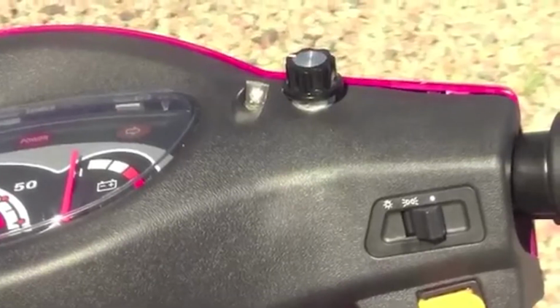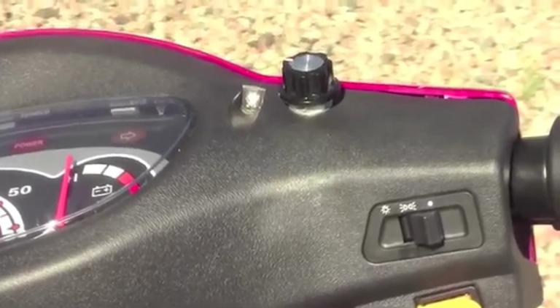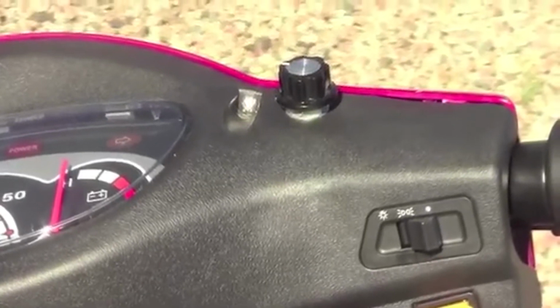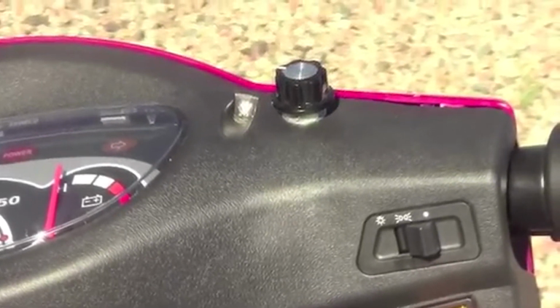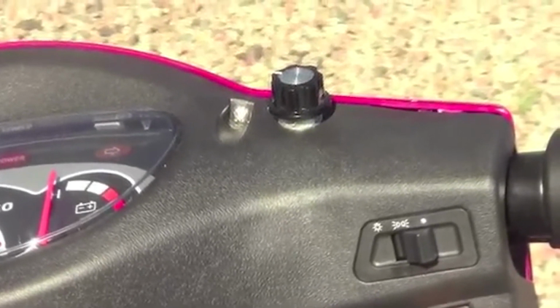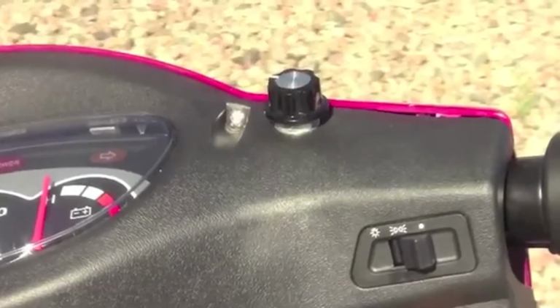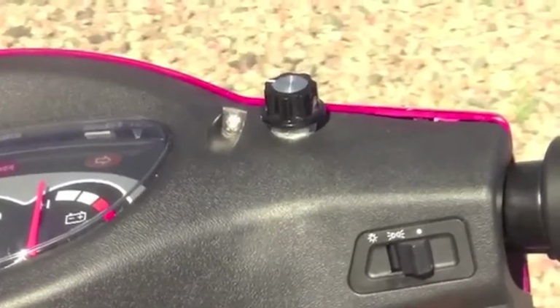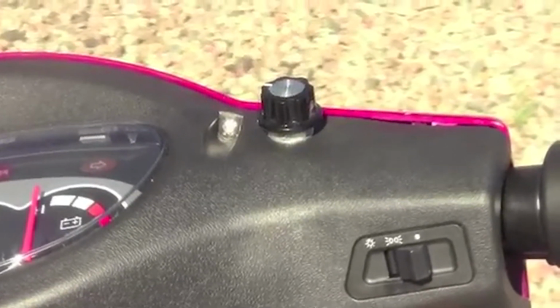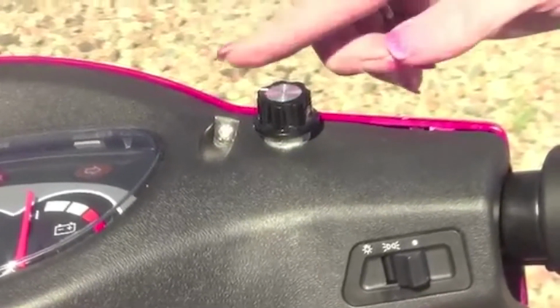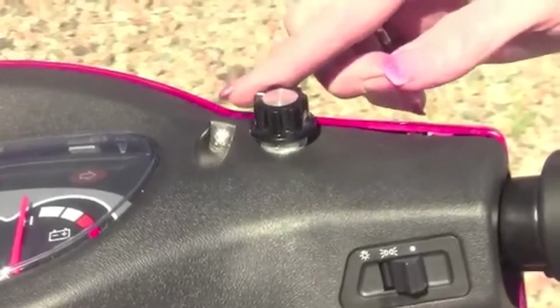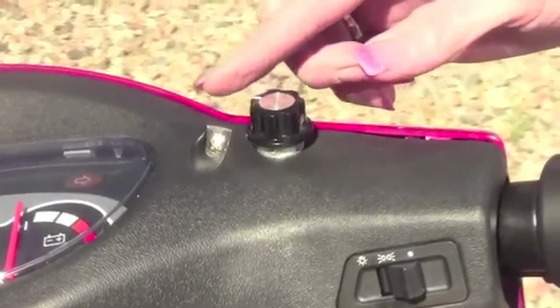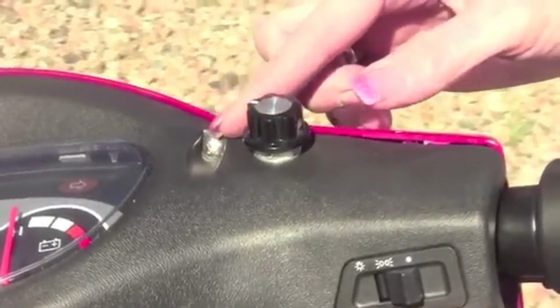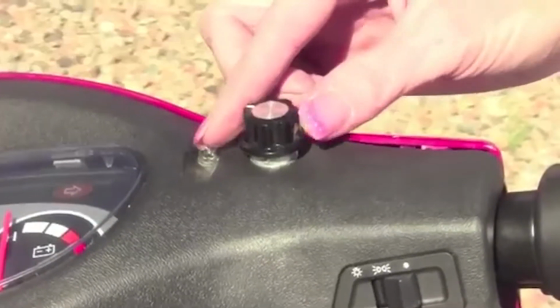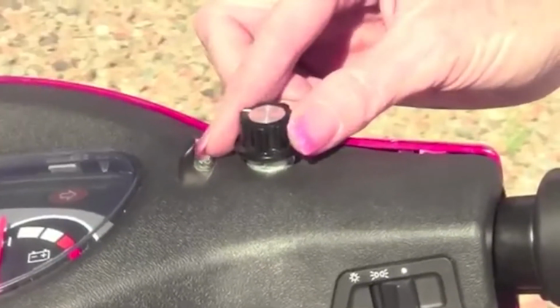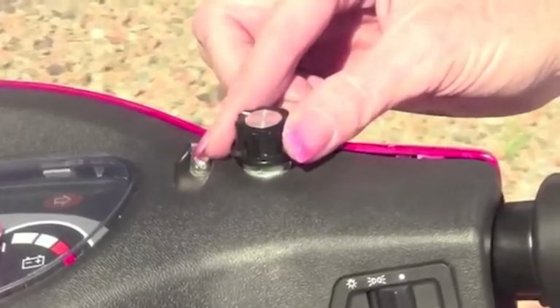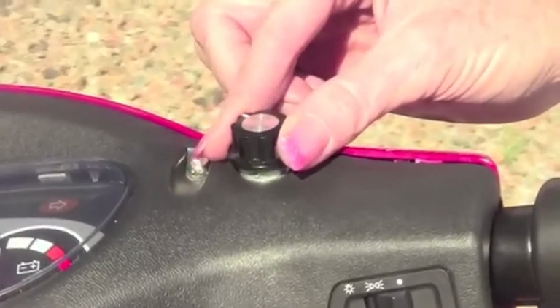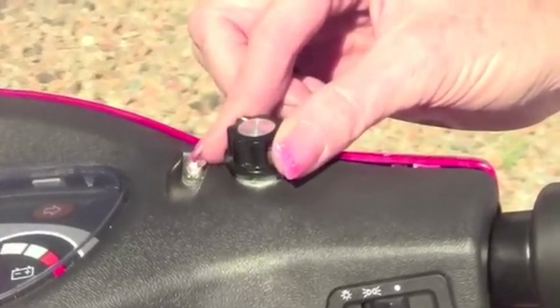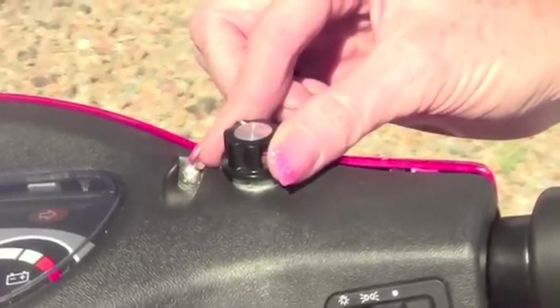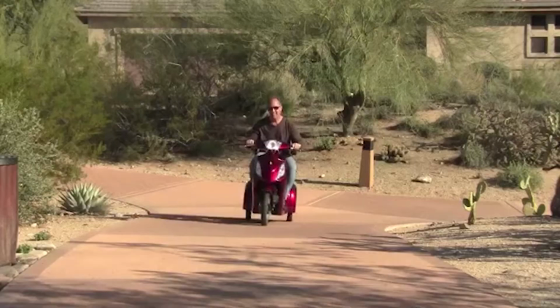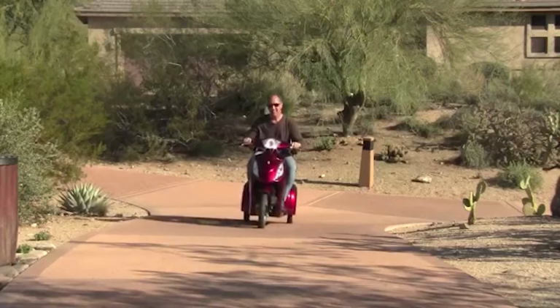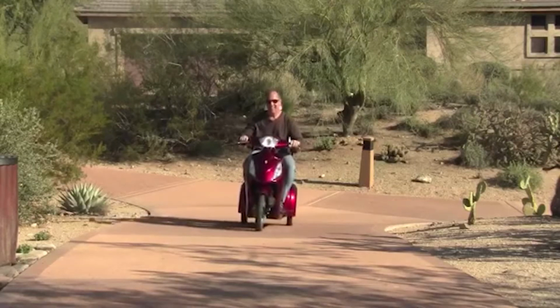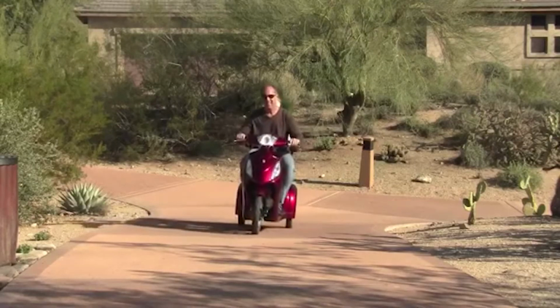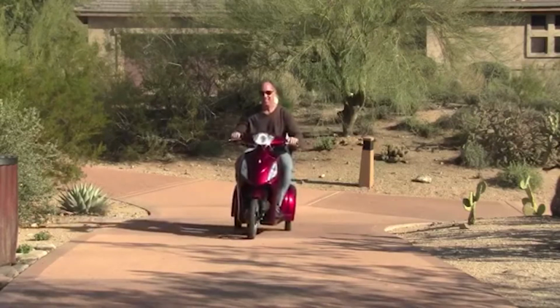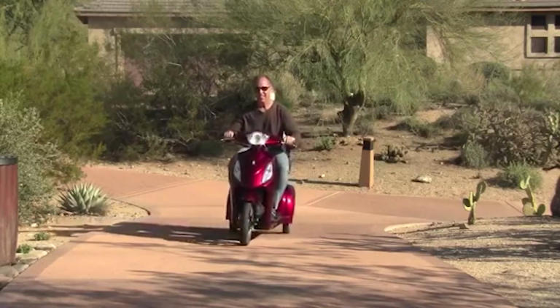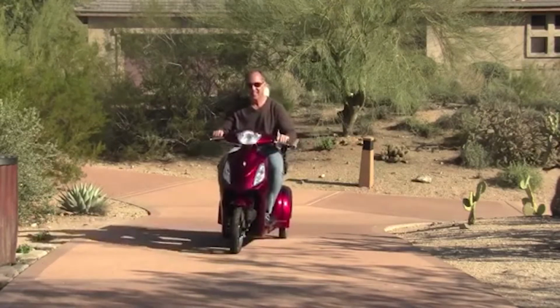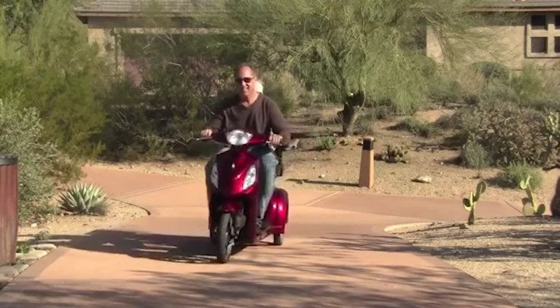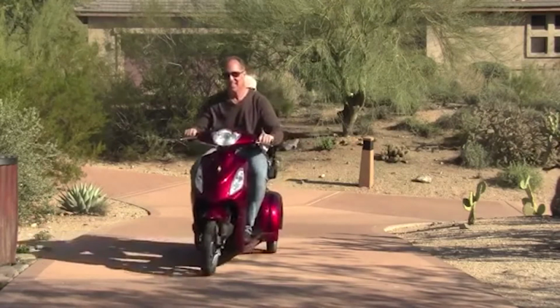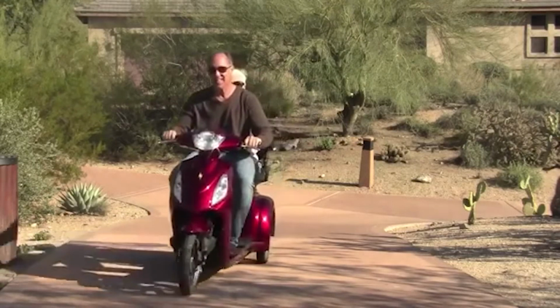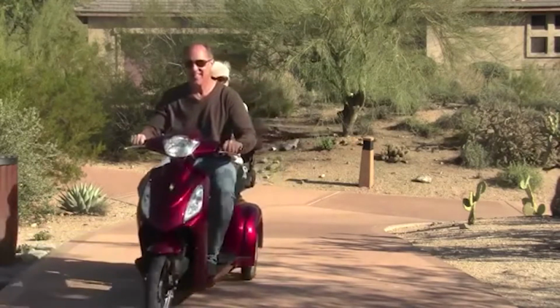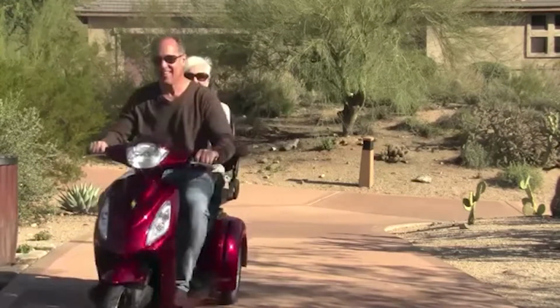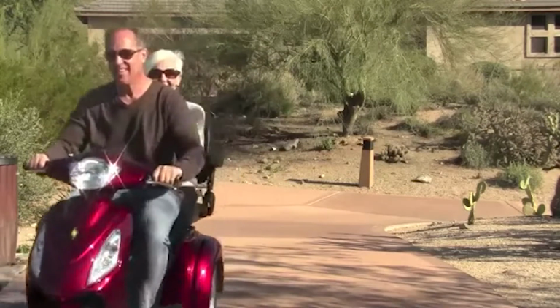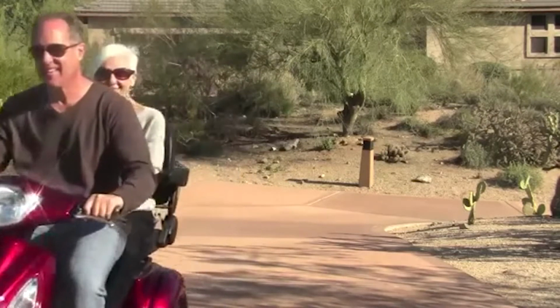For added speed control, it also has a three-speed knob switch that could go as low as a mile per hour, in case you need to slow down in certain situations like in crowded areas.